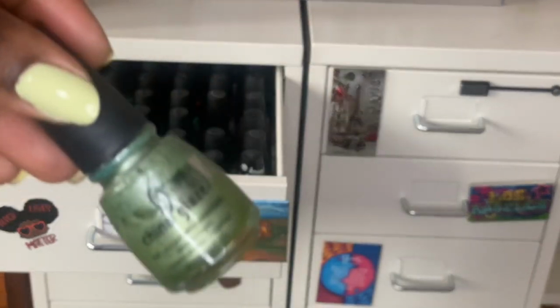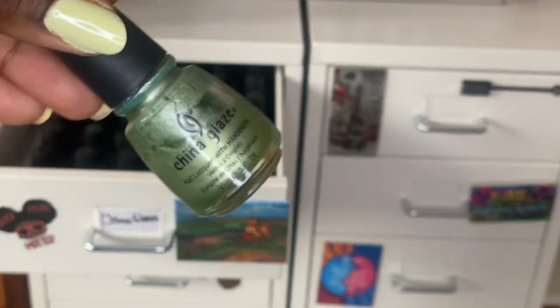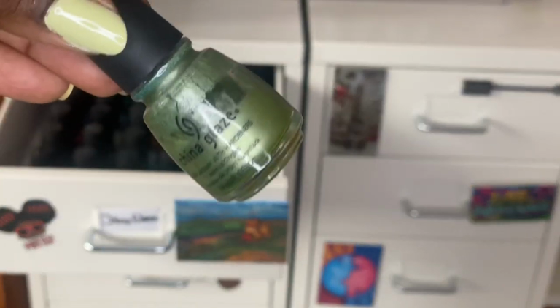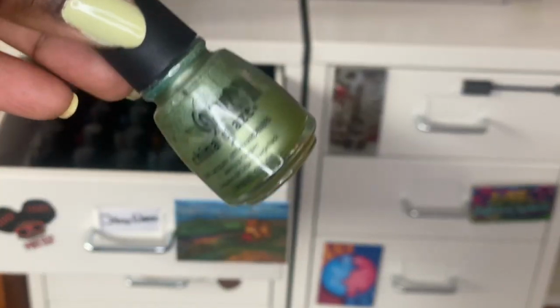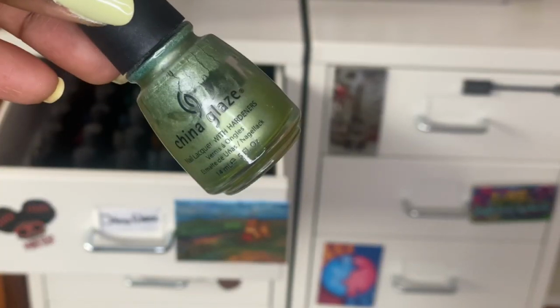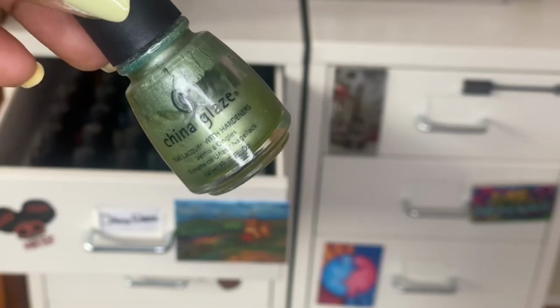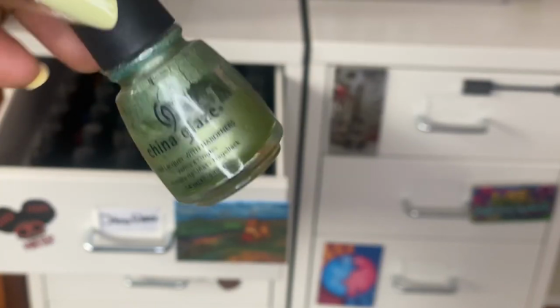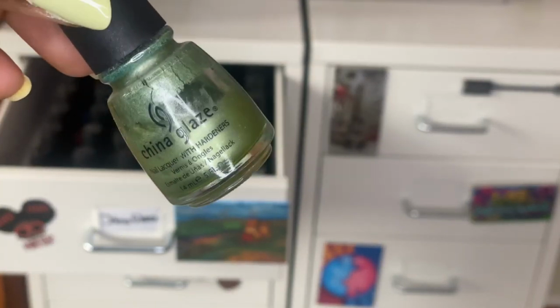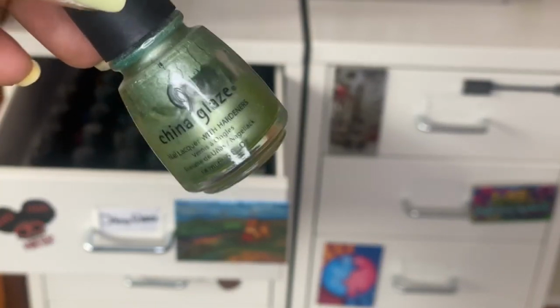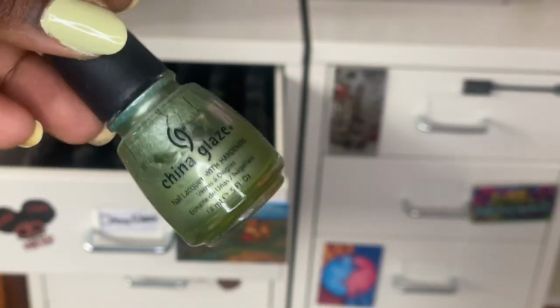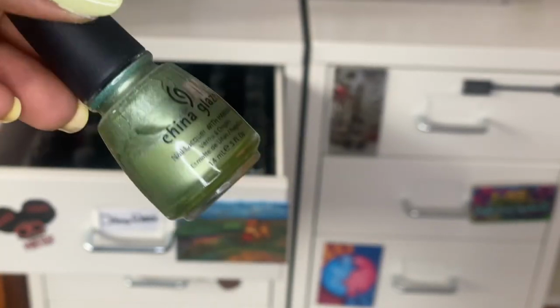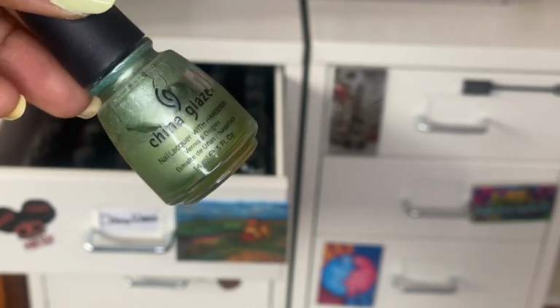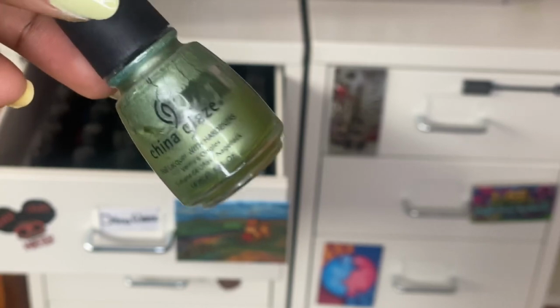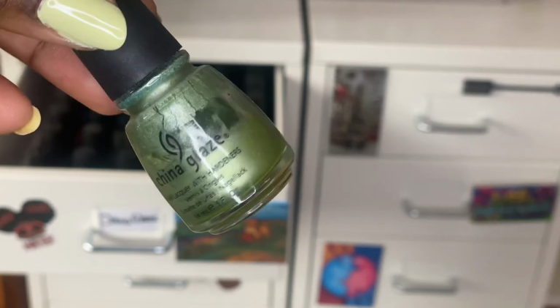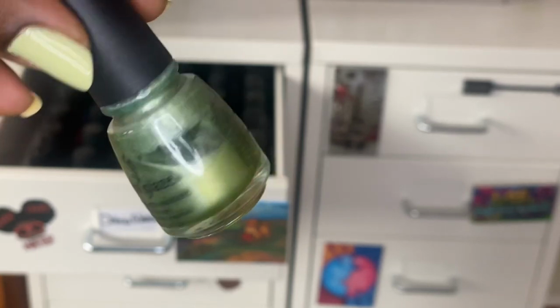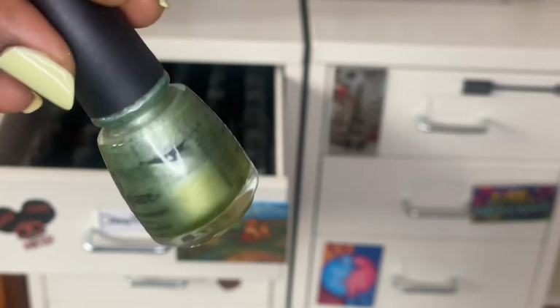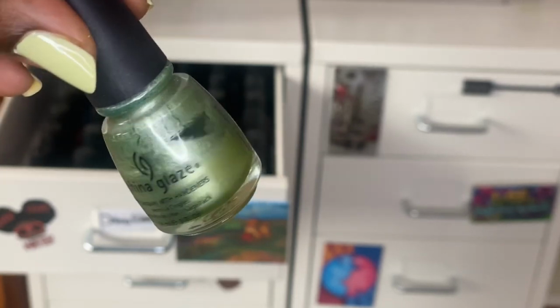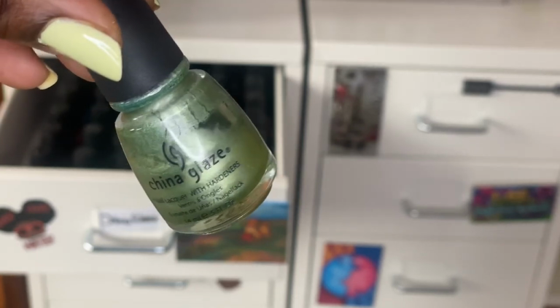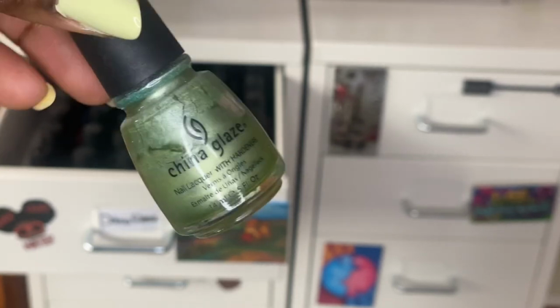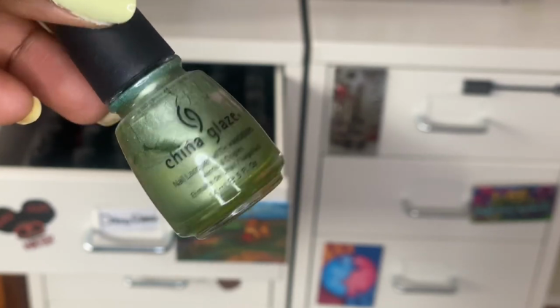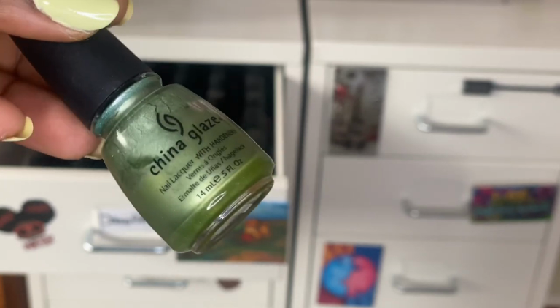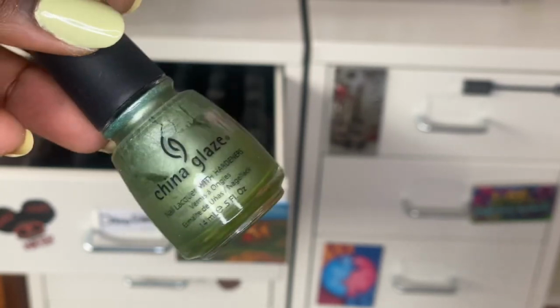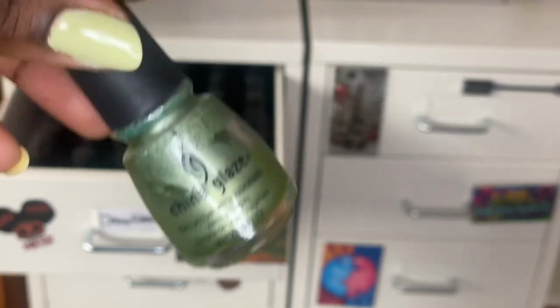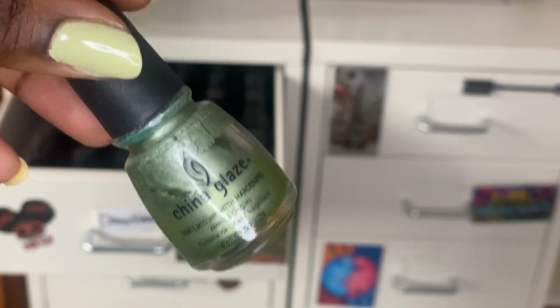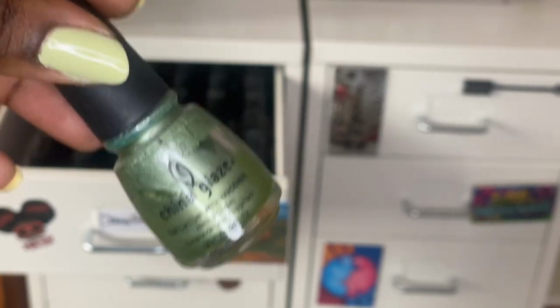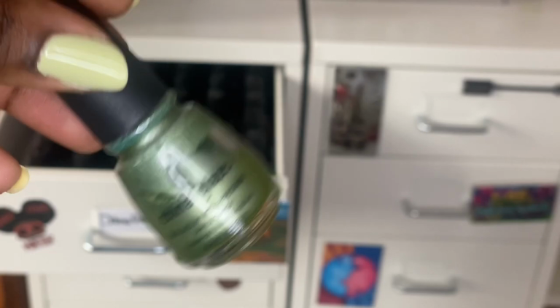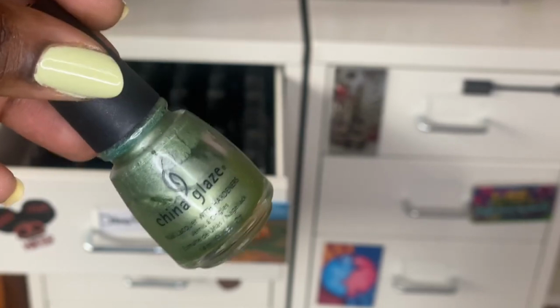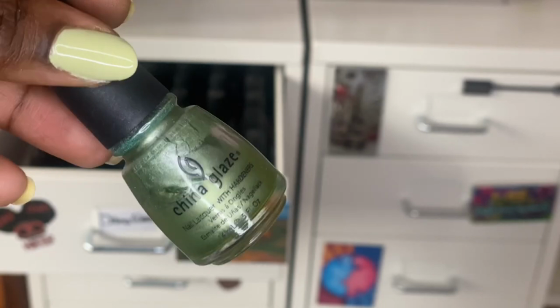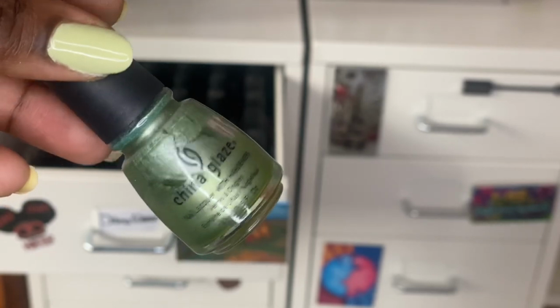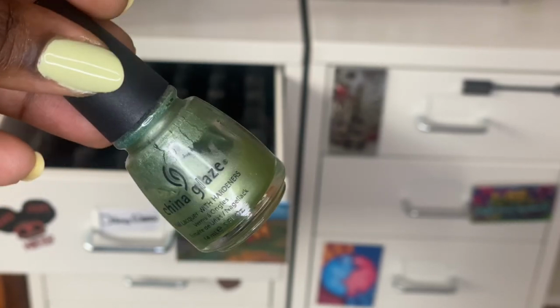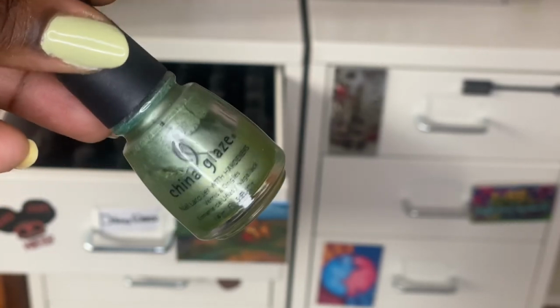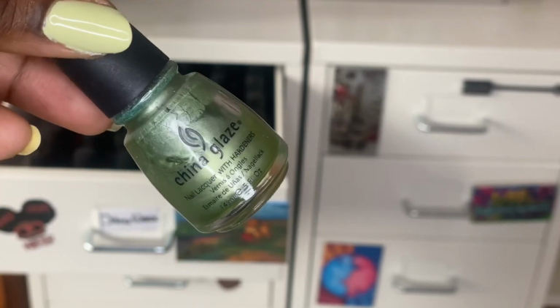Cherished is one of my favorite greens in my collection — it came out in their romantic collection with all metallic finishes. I wish I'd gotten the whole collection, but this one is really really pretty and a definite standout for me.